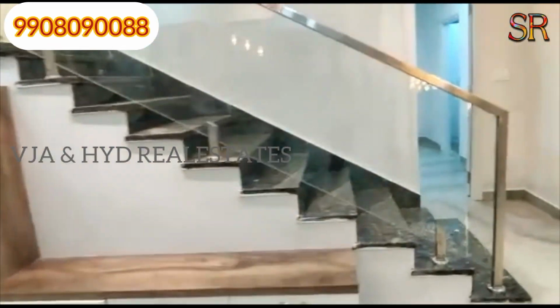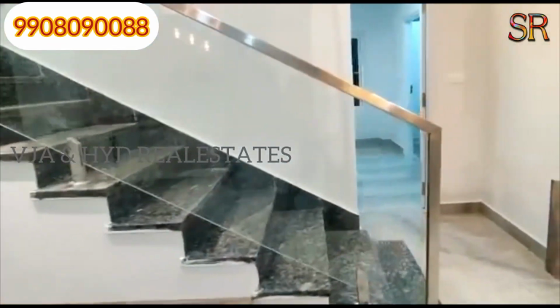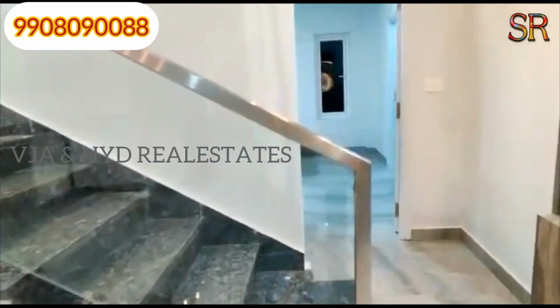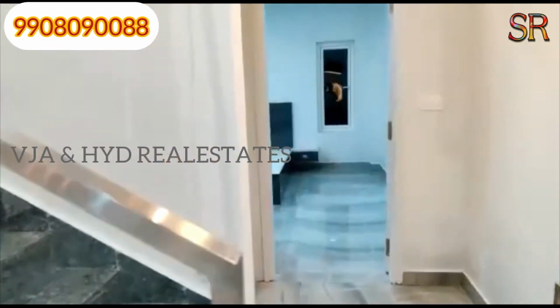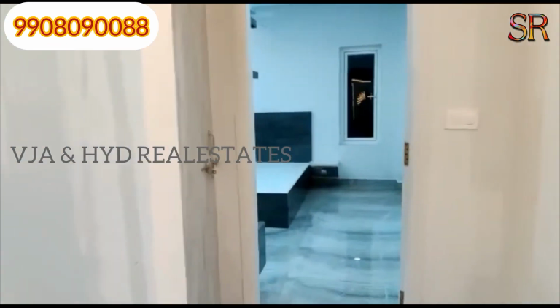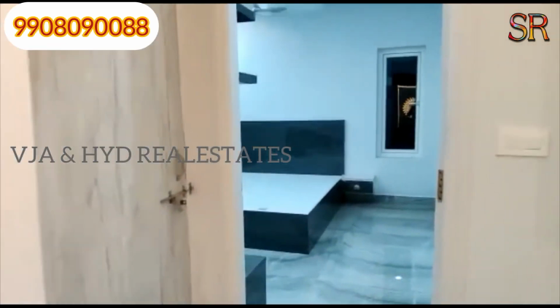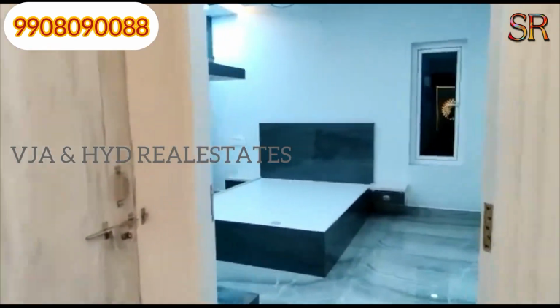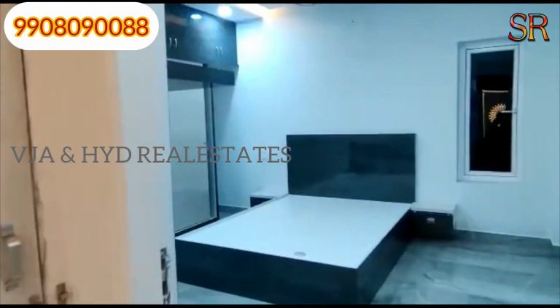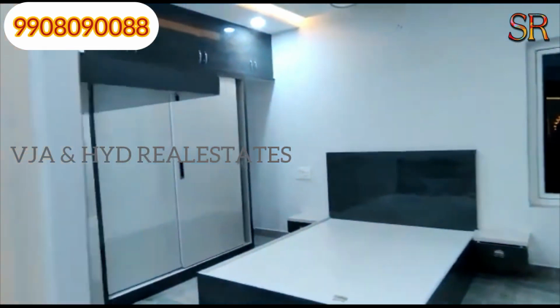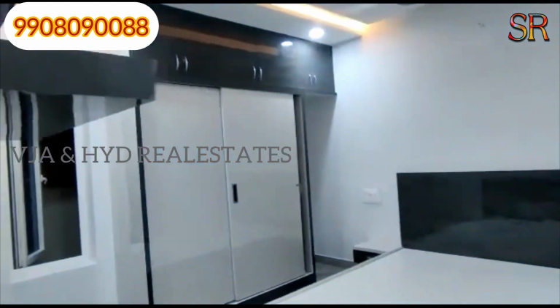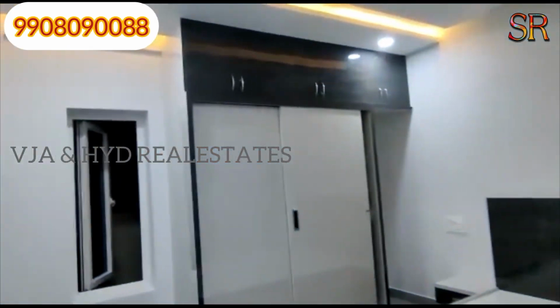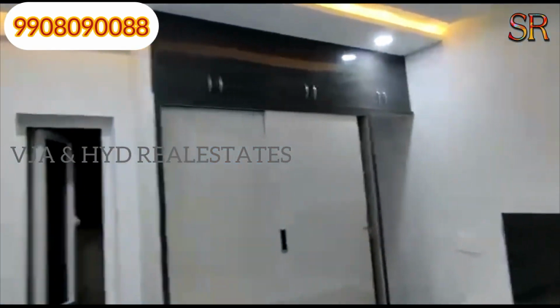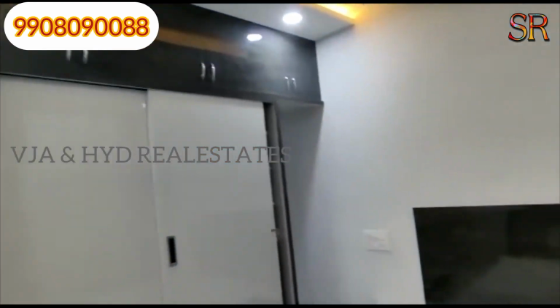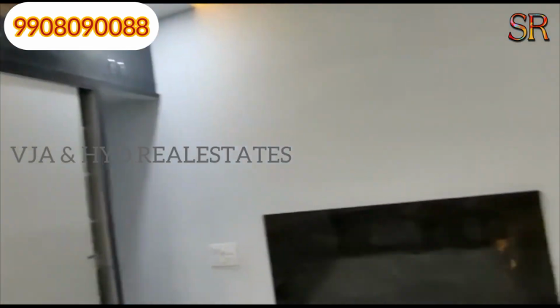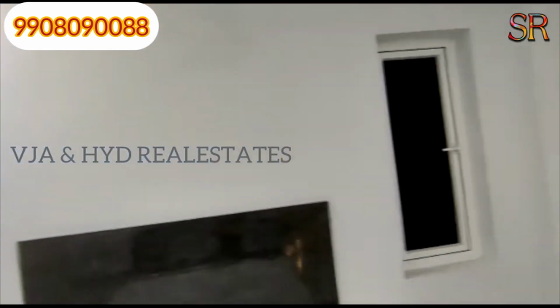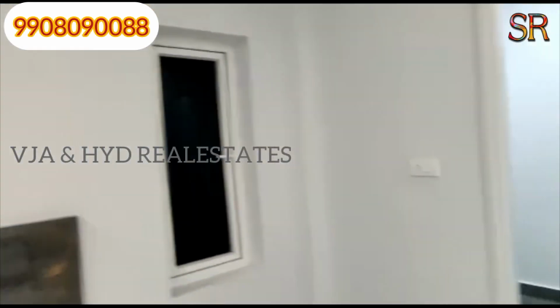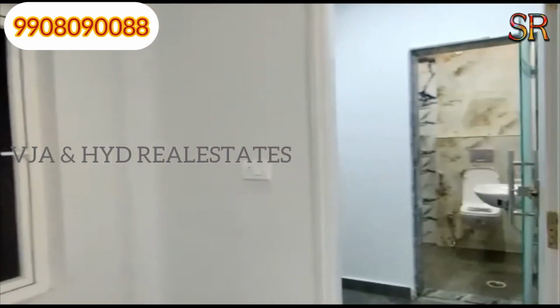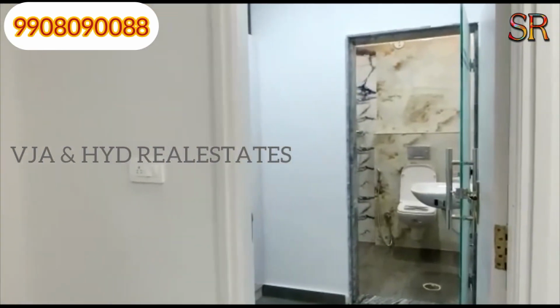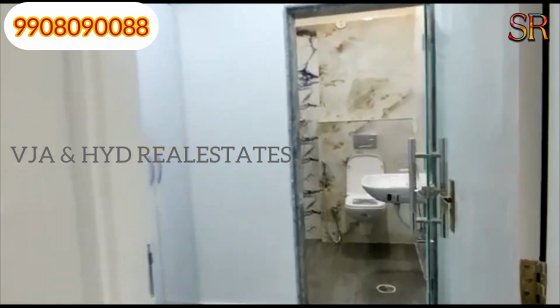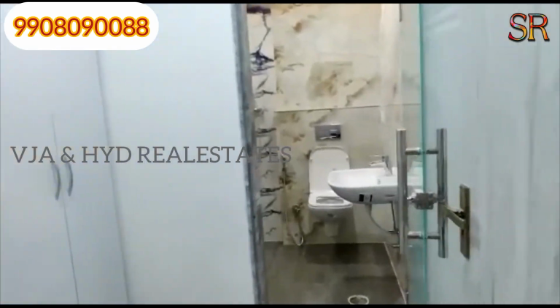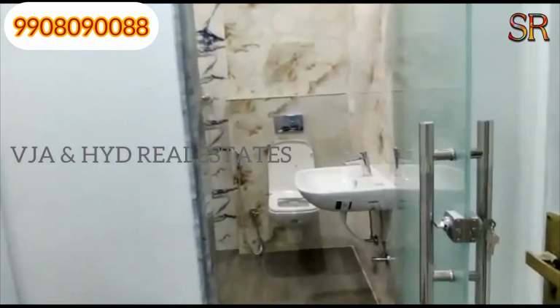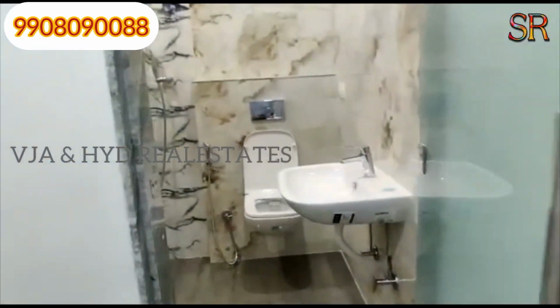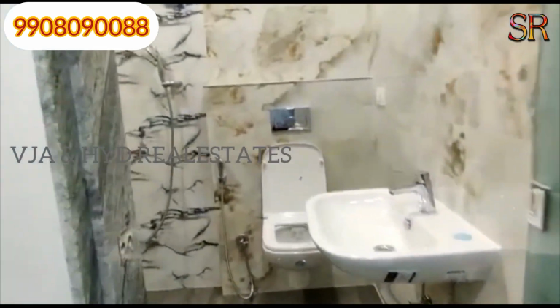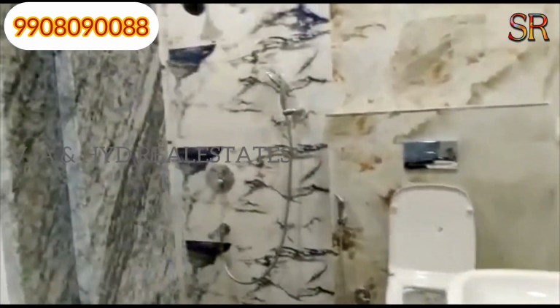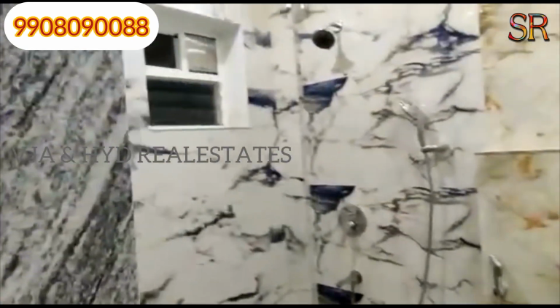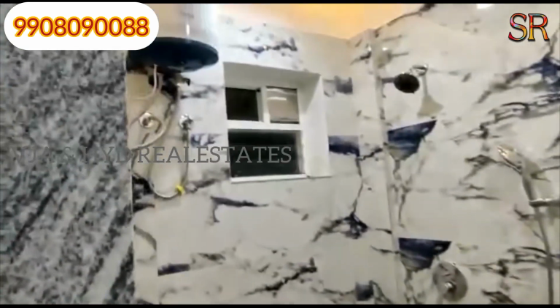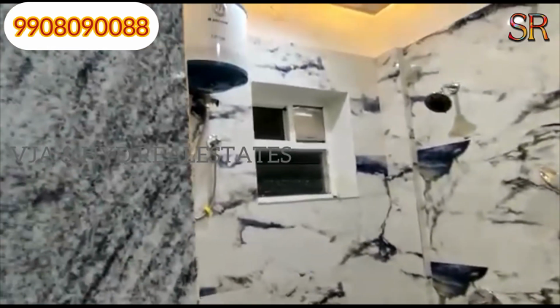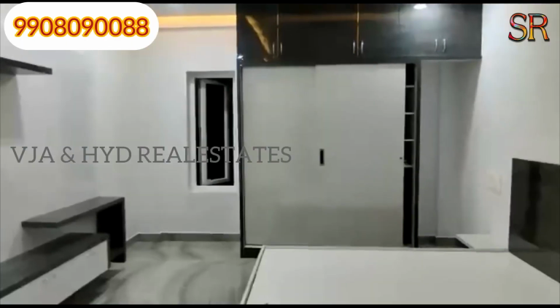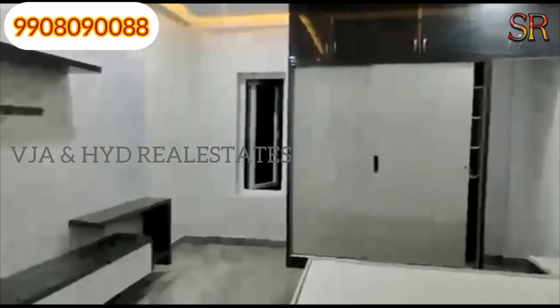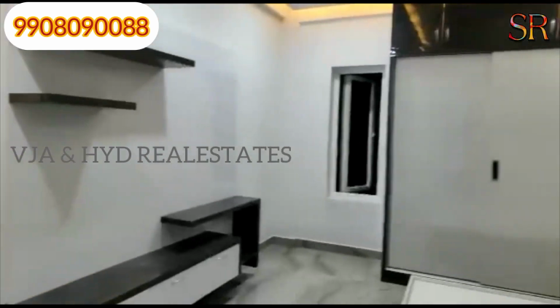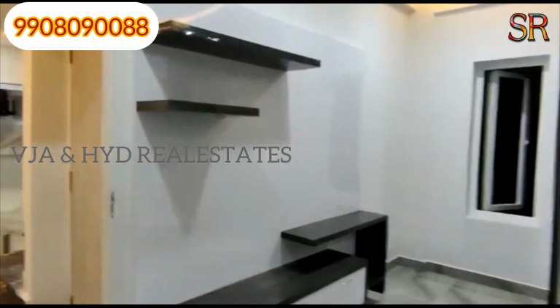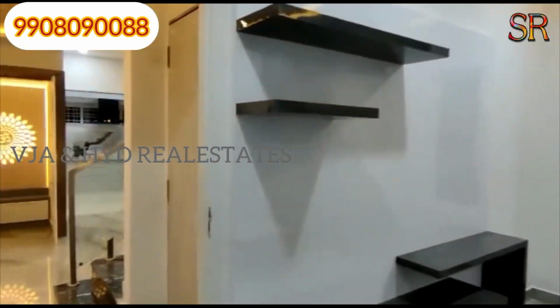There are beautiful rooms. There is a bedroom on the ground floor. This is the master's bedroom — it is beautiful. There is also a dry area, wet area, and wash areas. There are all amenities.